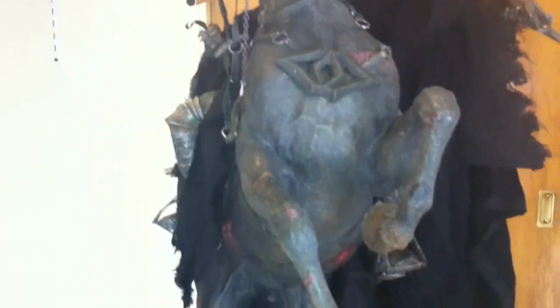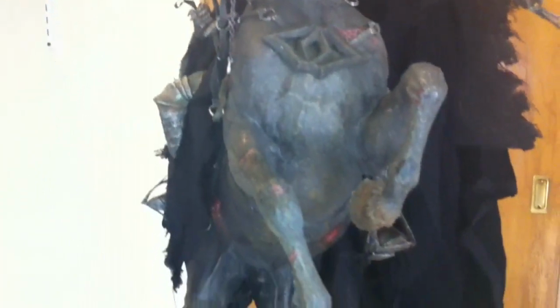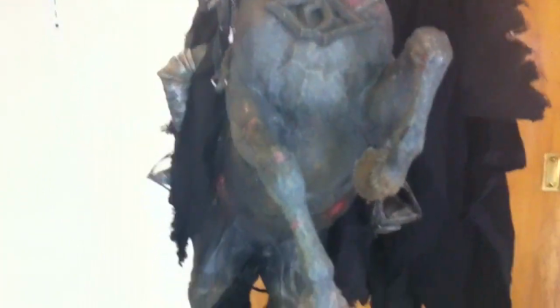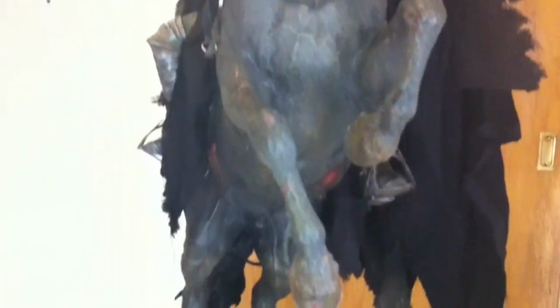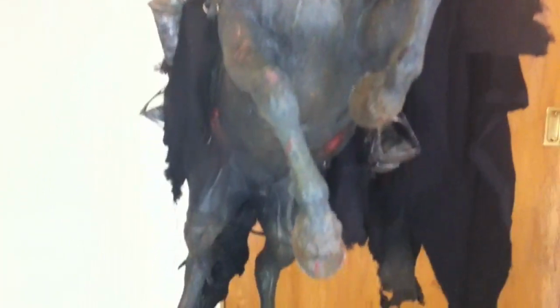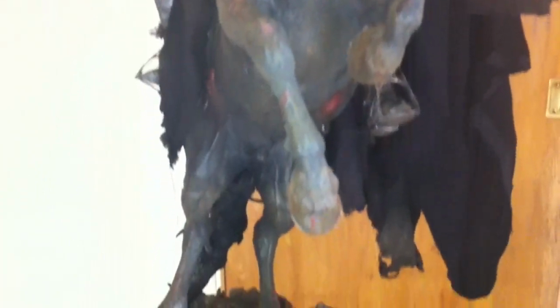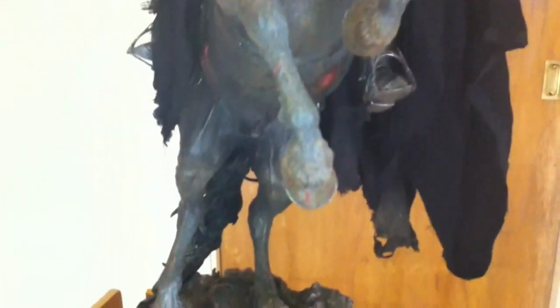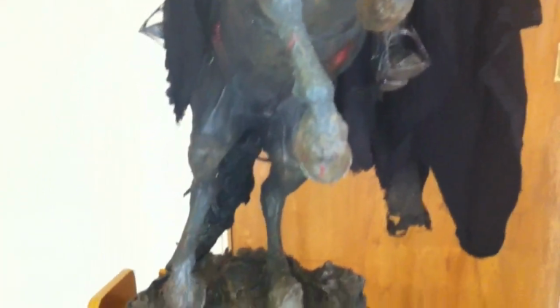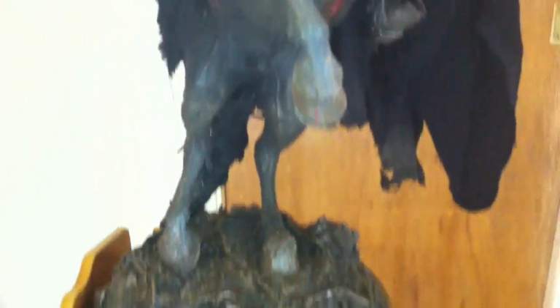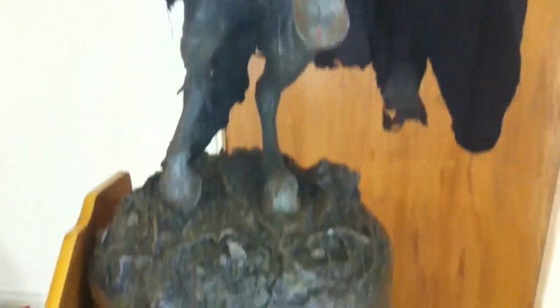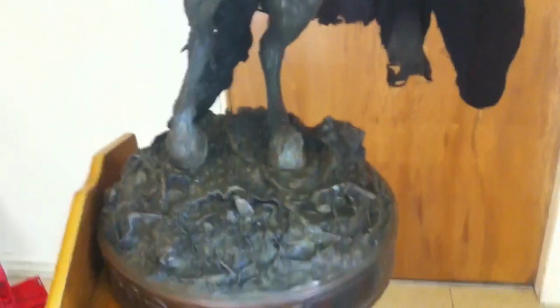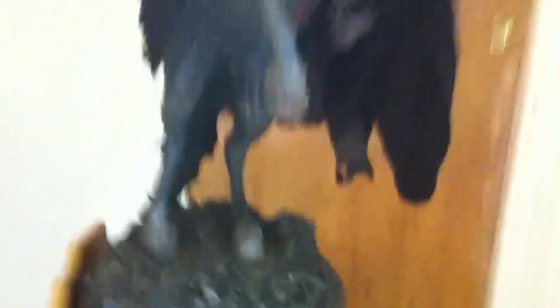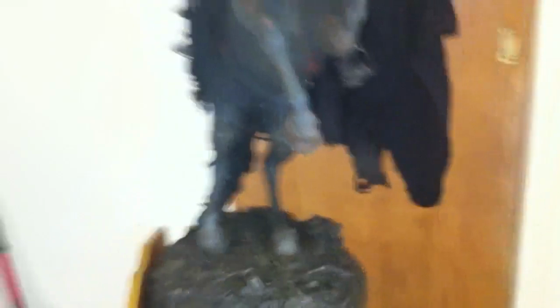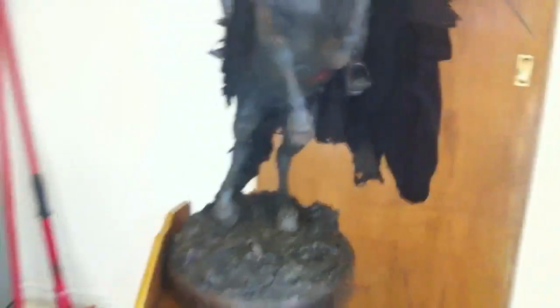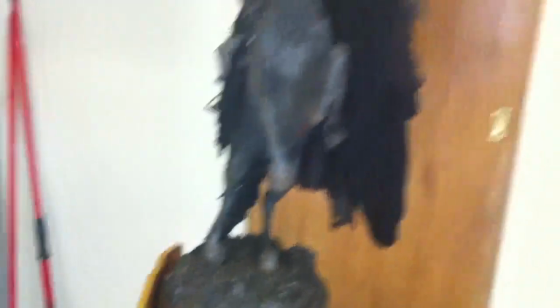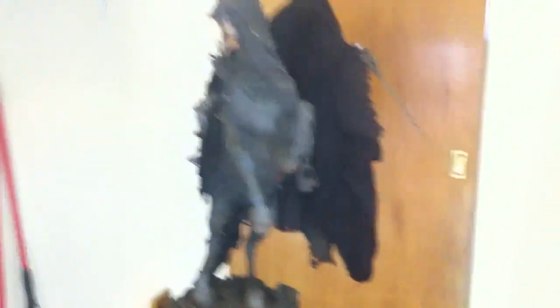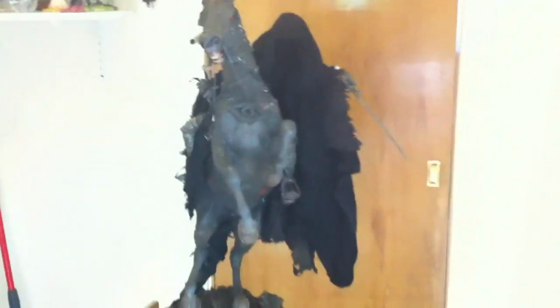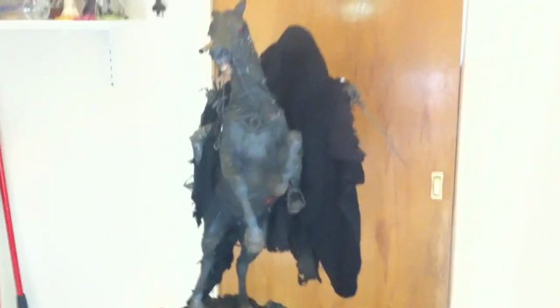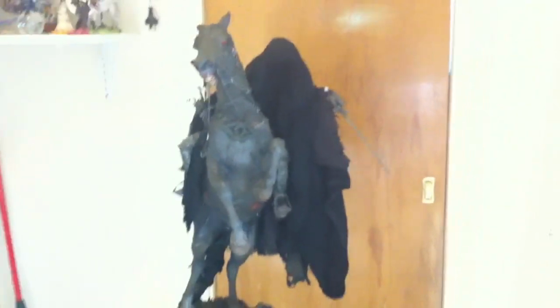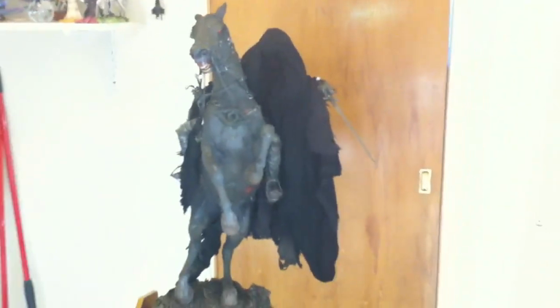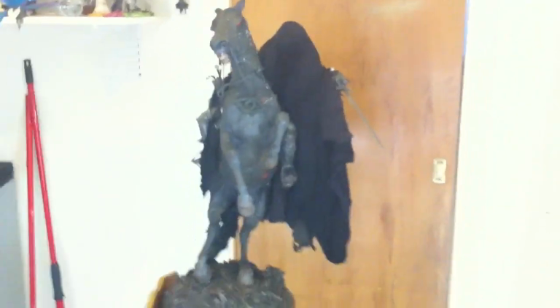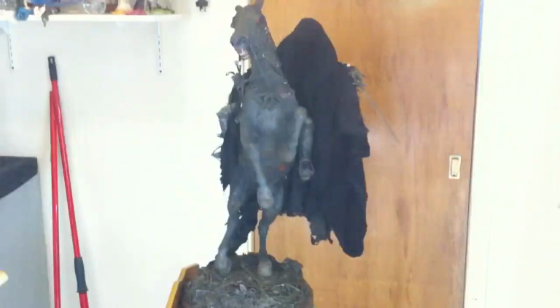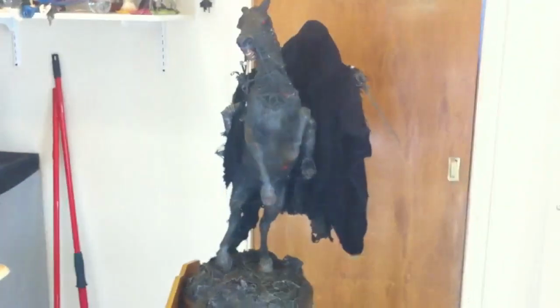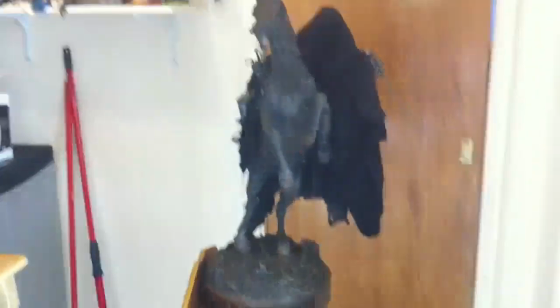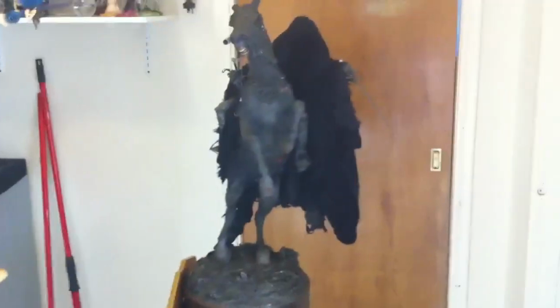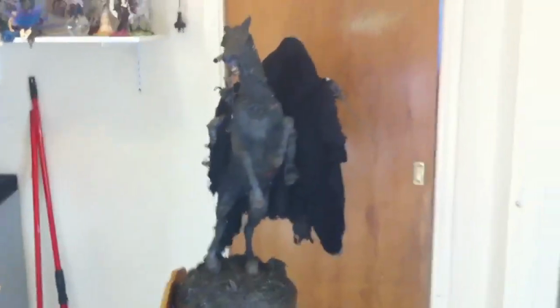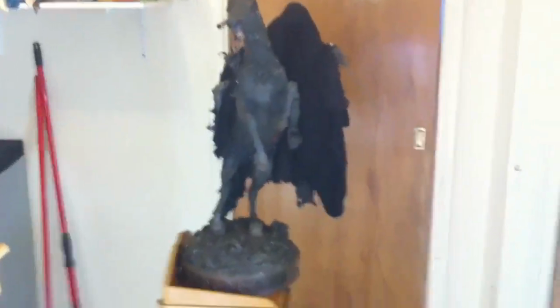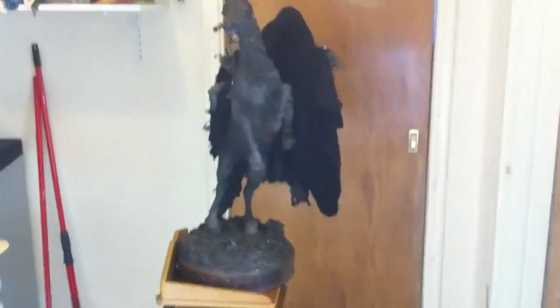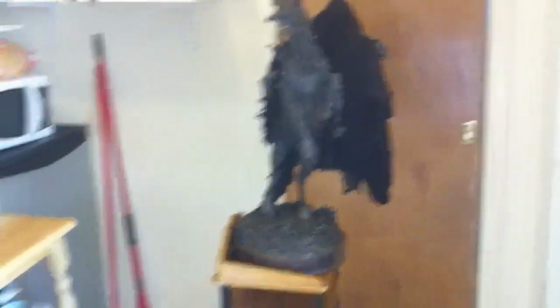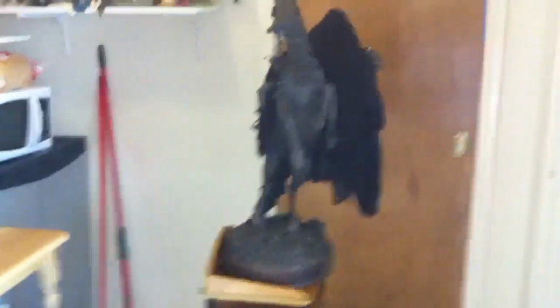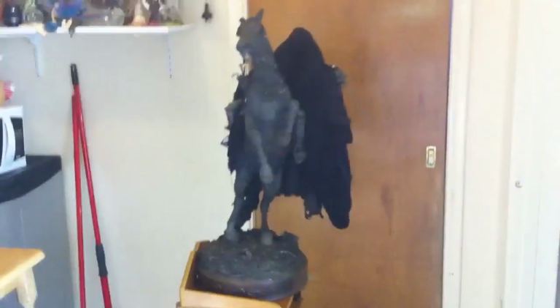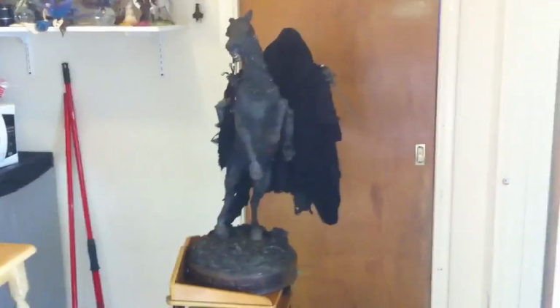This horse is pretty beat up. It just has such a presence. It's massive — it's very big.